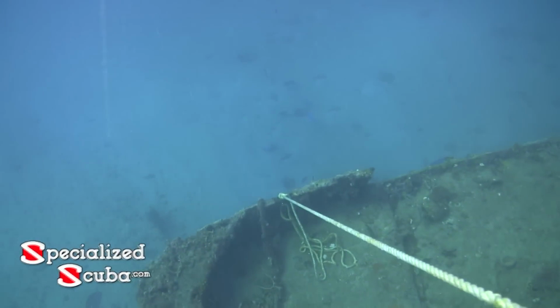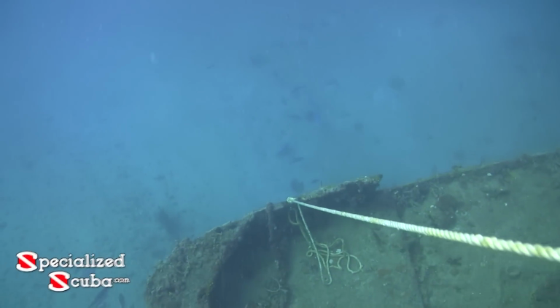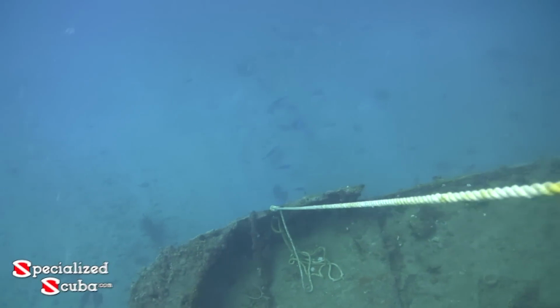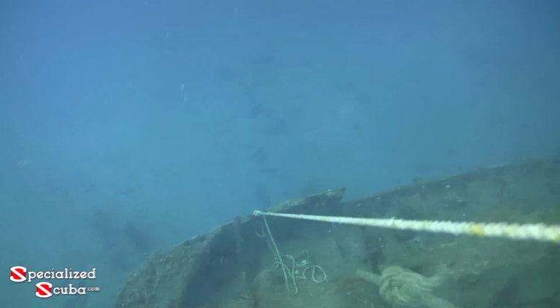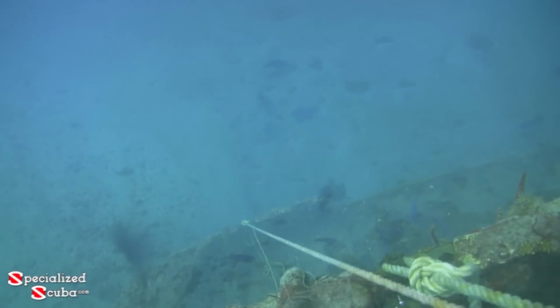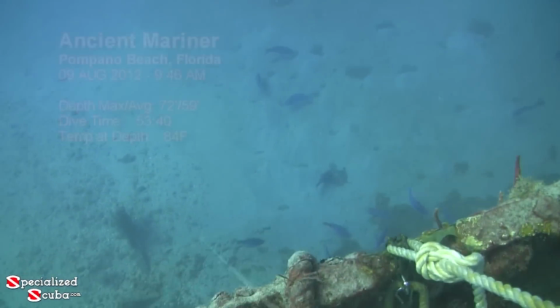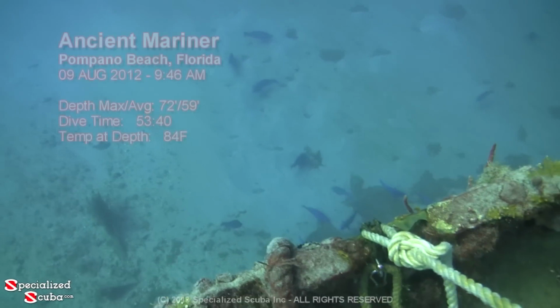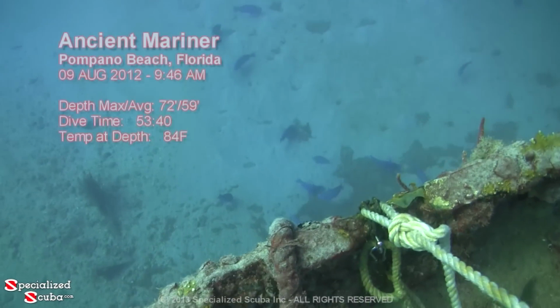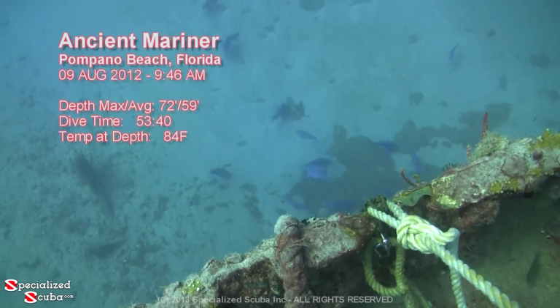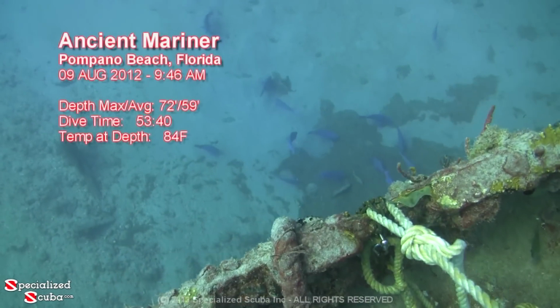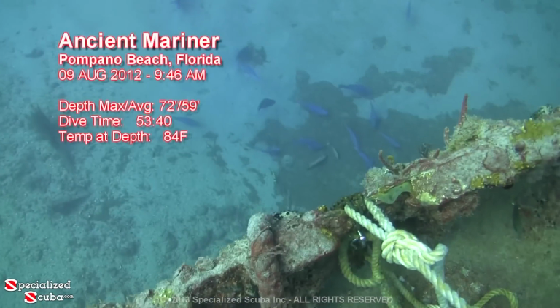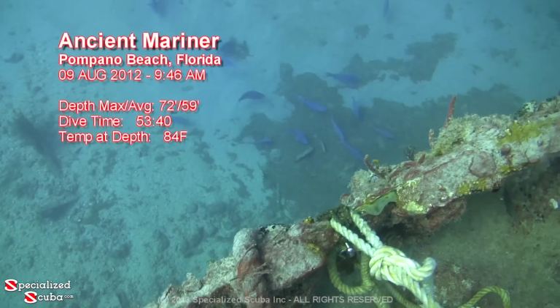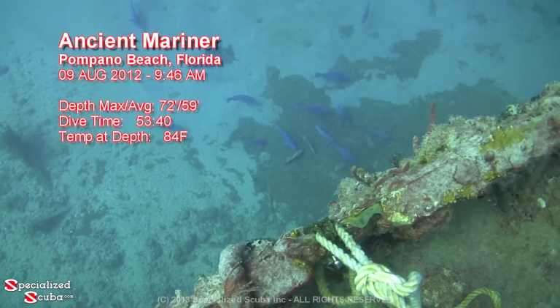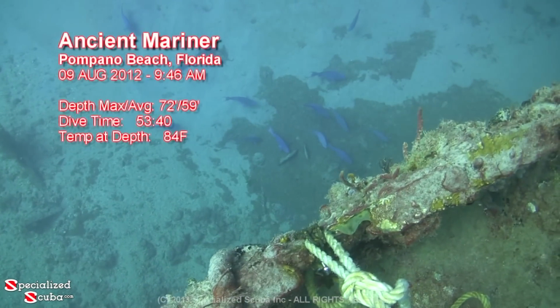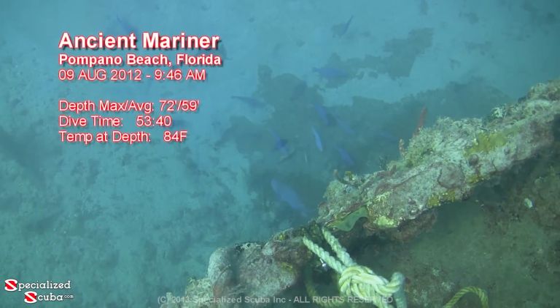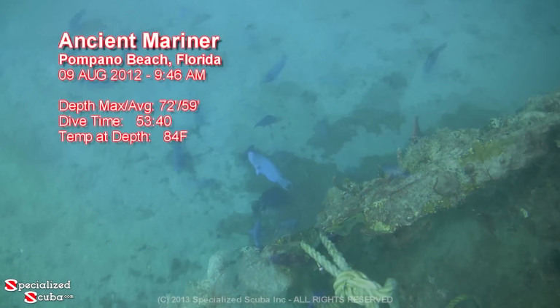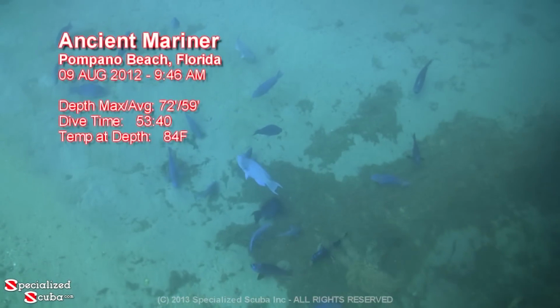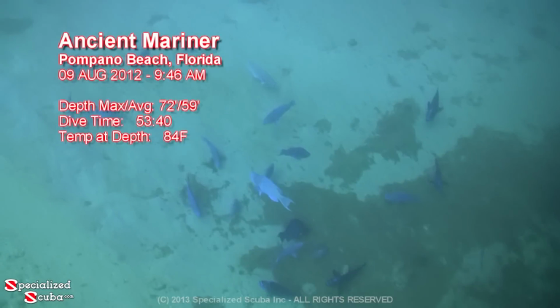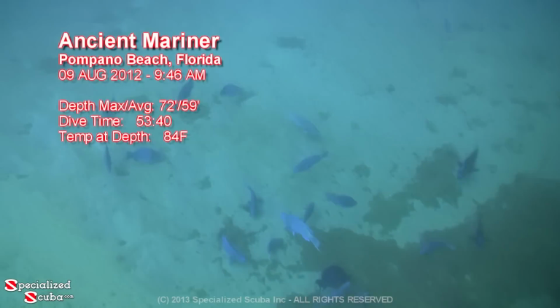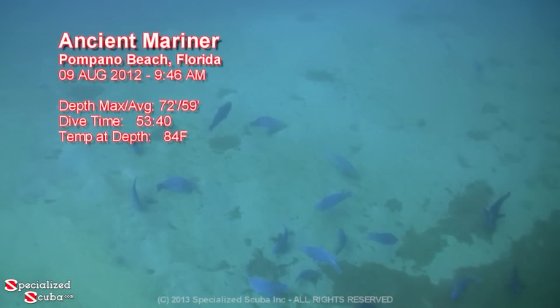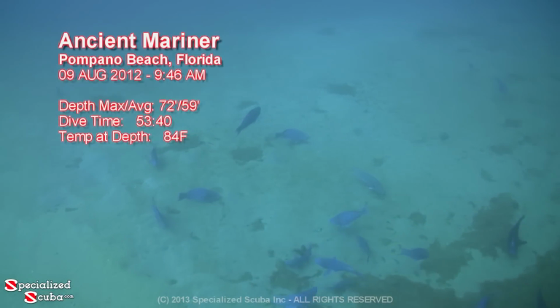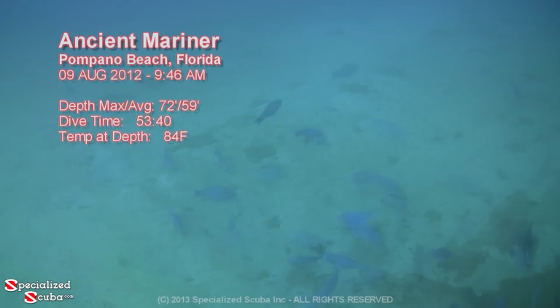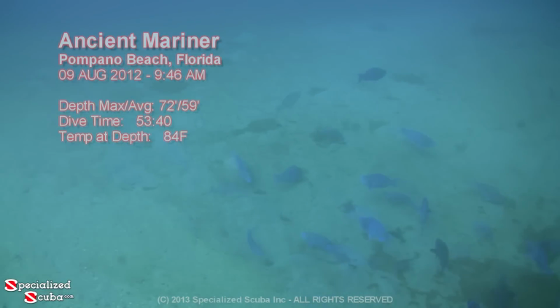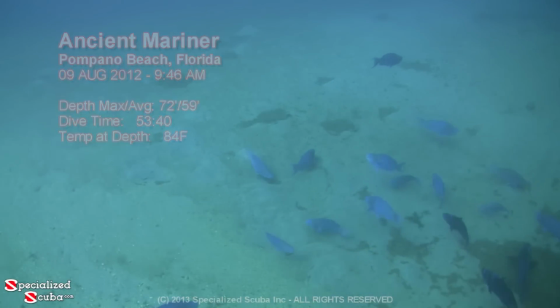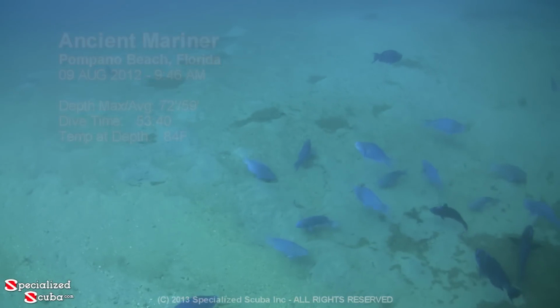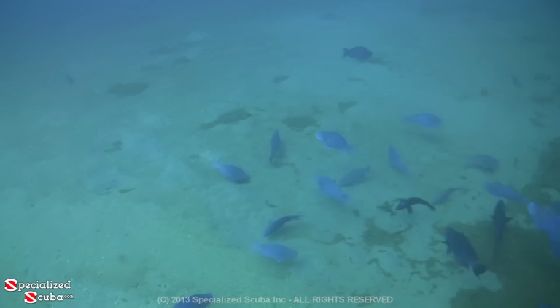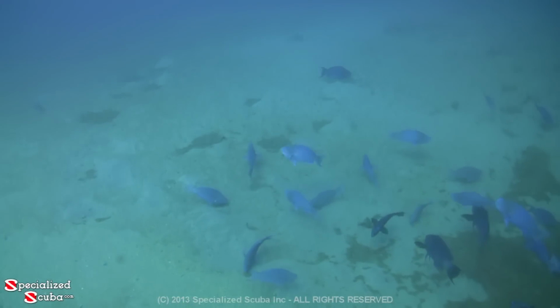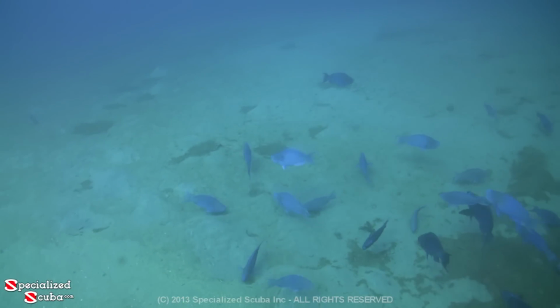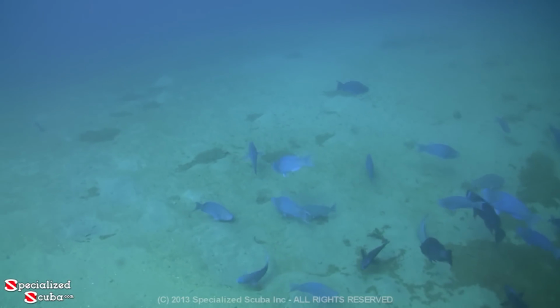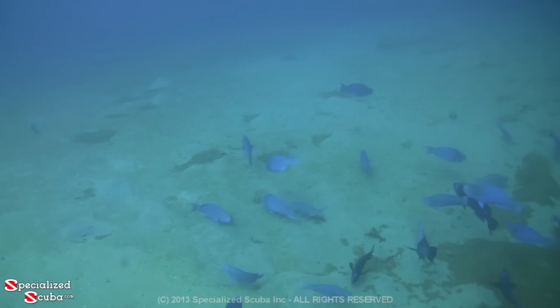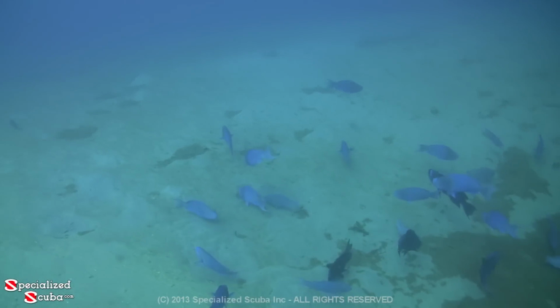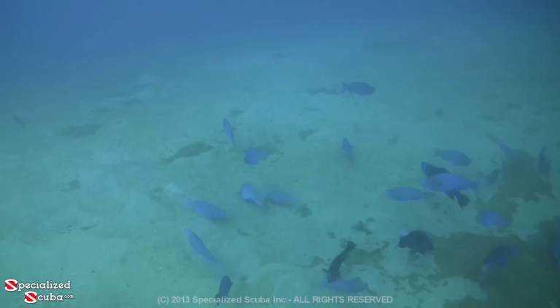One of our favorite sites when diving in Florida are schools of blue fish. We make a quick descent down the mooring line and spot the first serendipity of the dive. Dozens of blue and midnight parrotfish school near the sand on the starboard side of this great wreck.